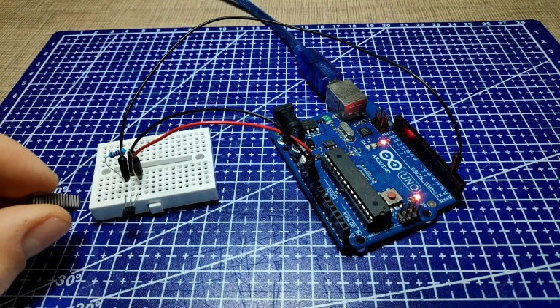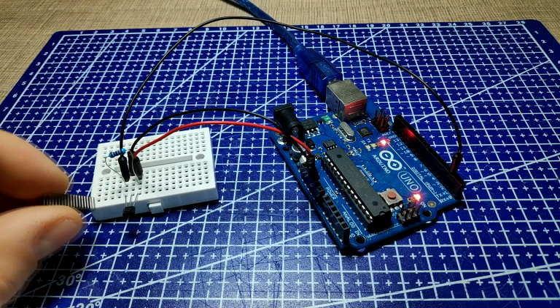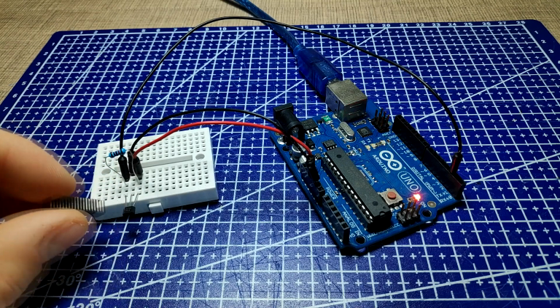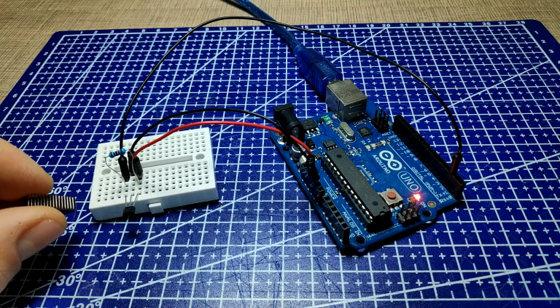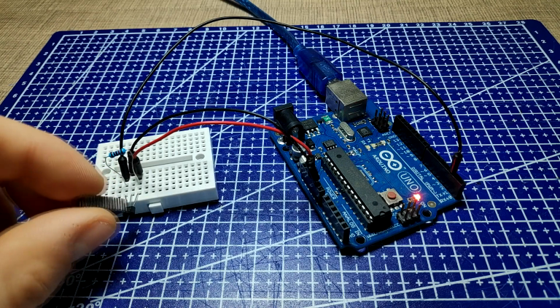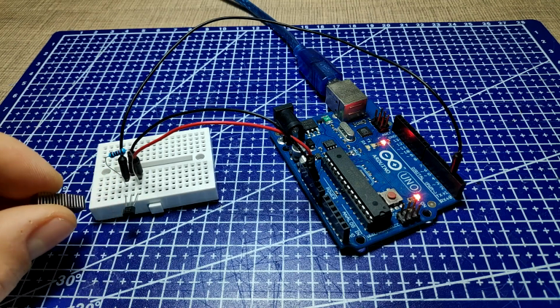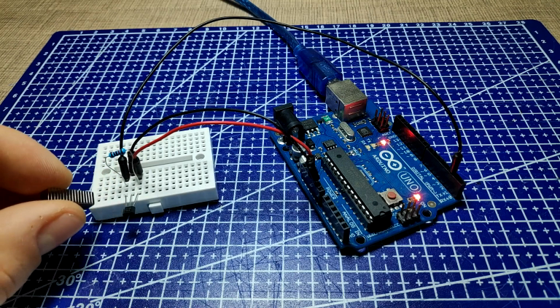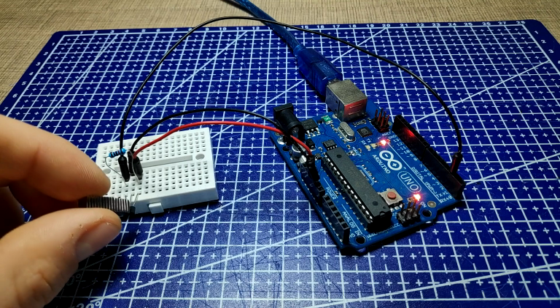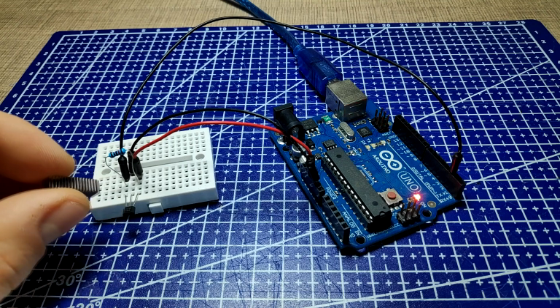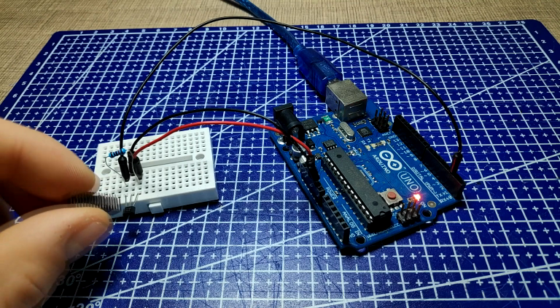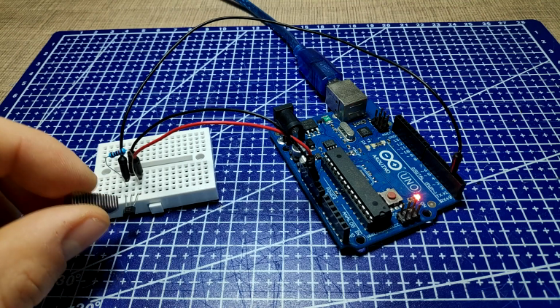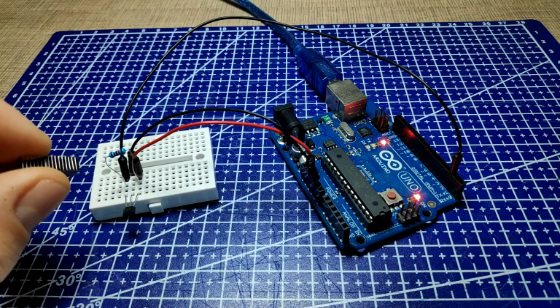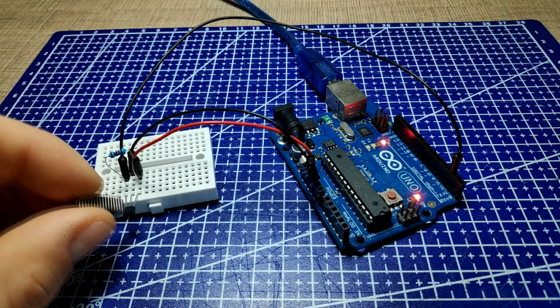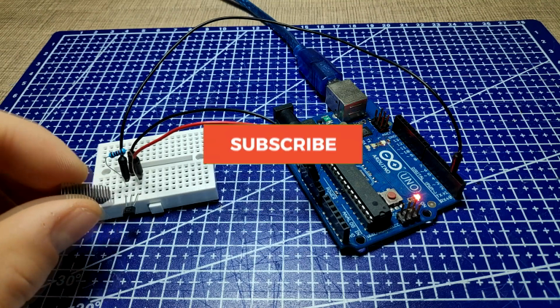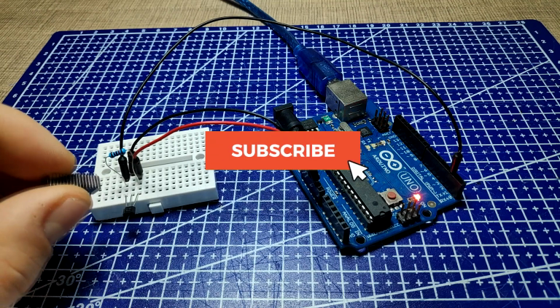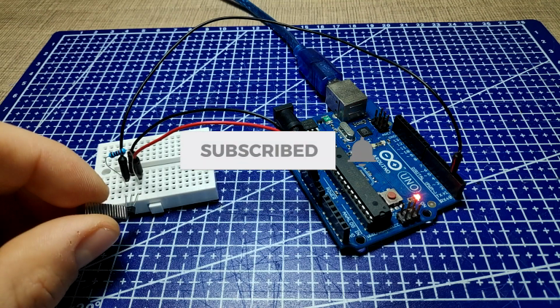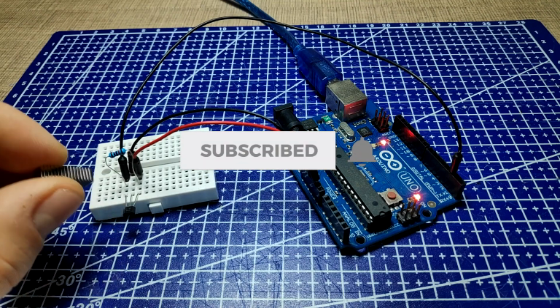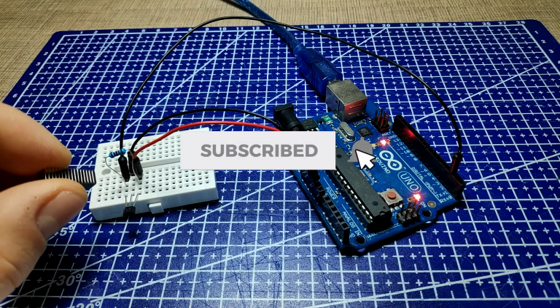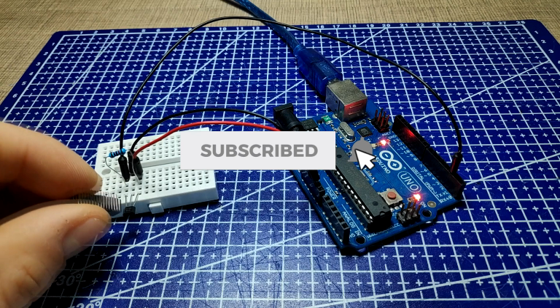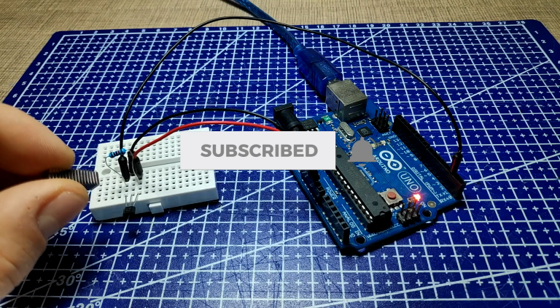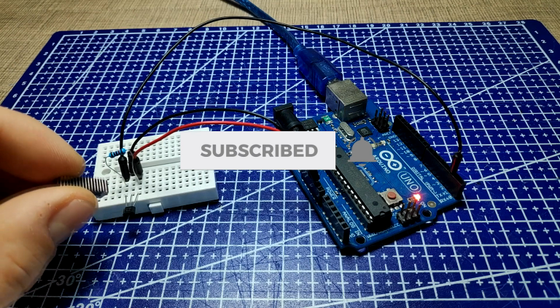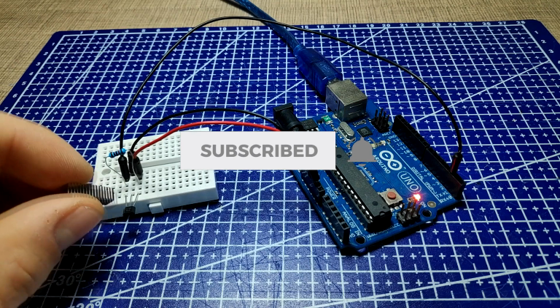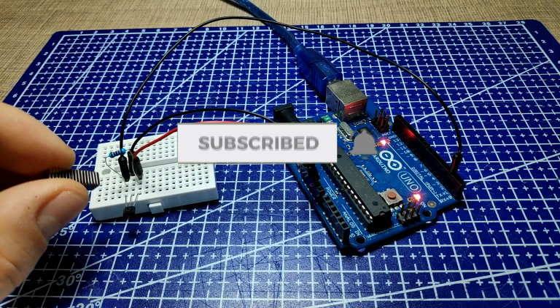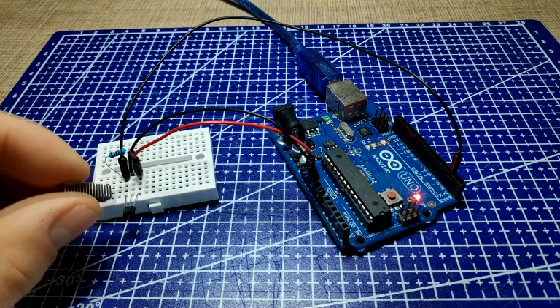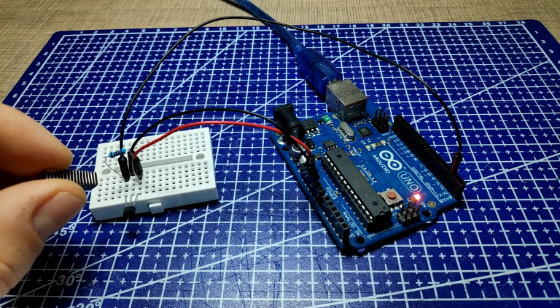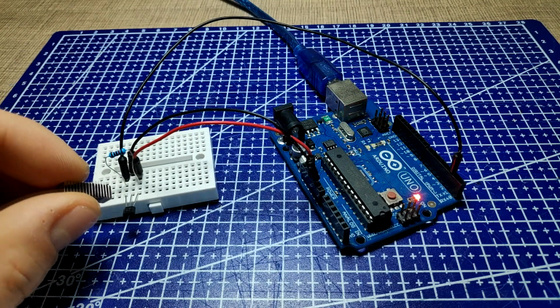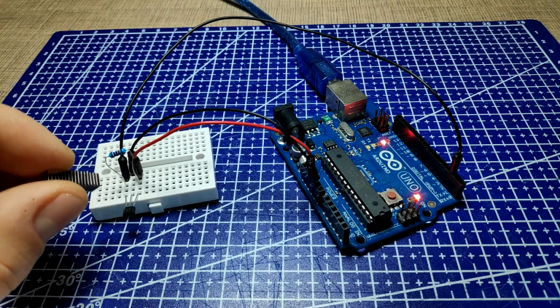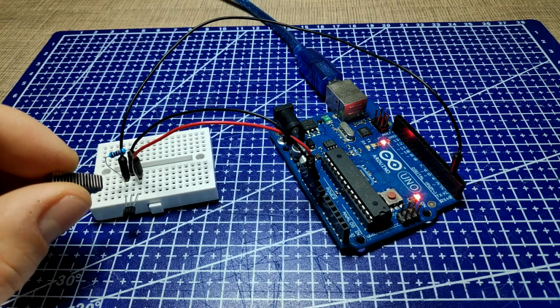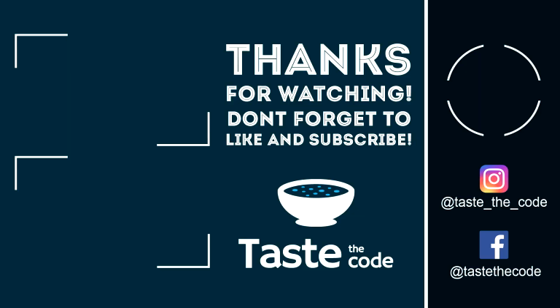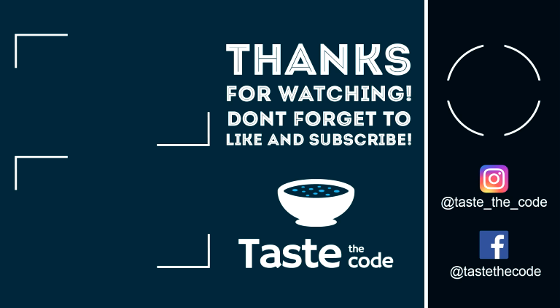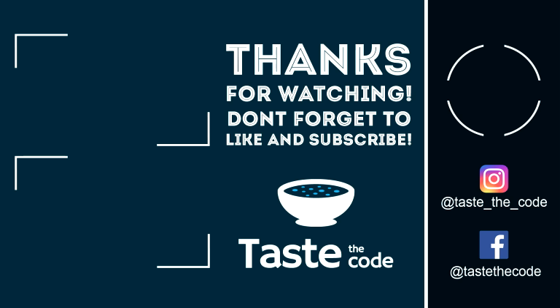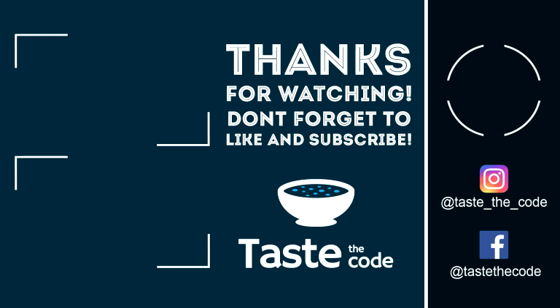If you have an interesting use of an interrupt or a Hall effect sensor, be sure to let me know in the comments. Like and share the video, and most importantly don't forget to subscribe for more awesome tutorials and projects in the future. Cheers and thanks for watching.